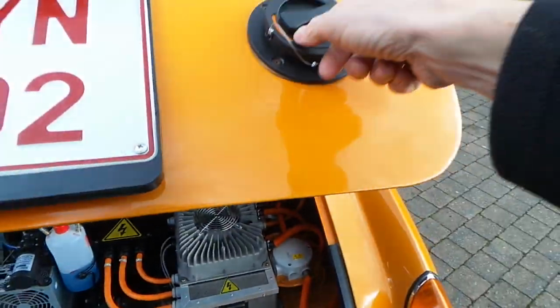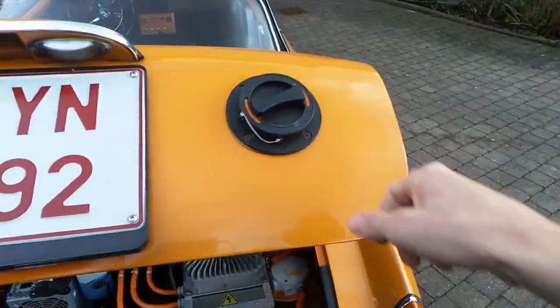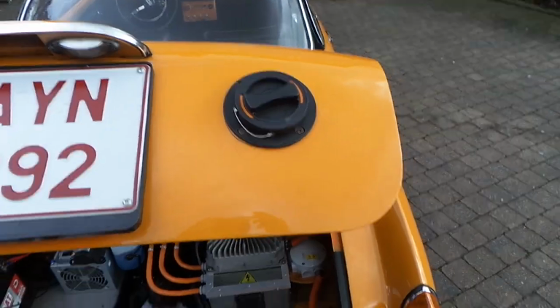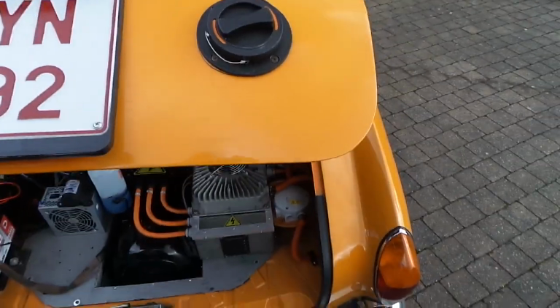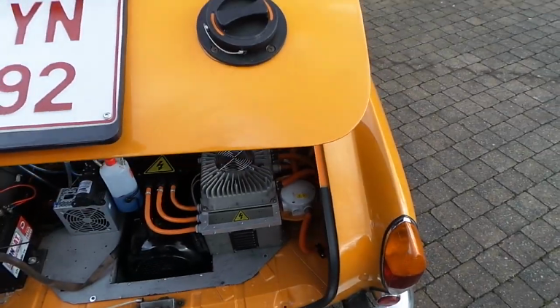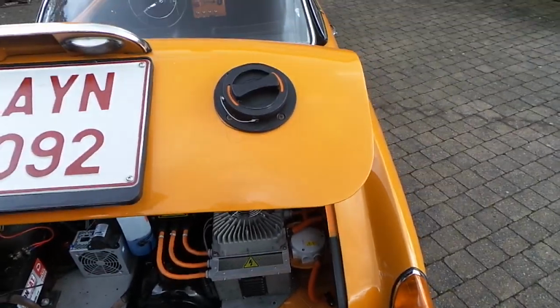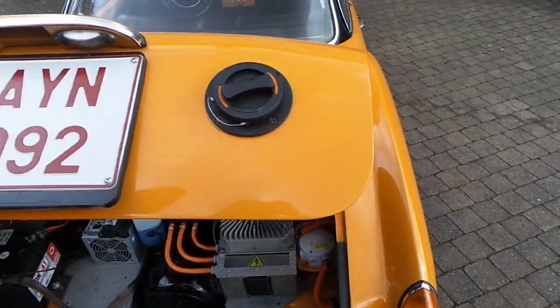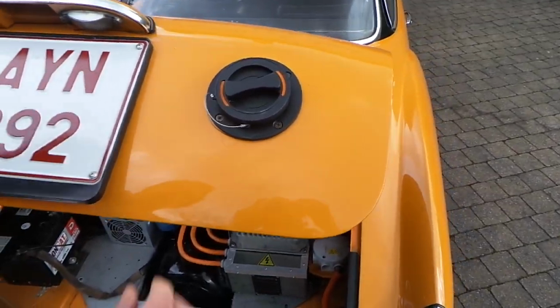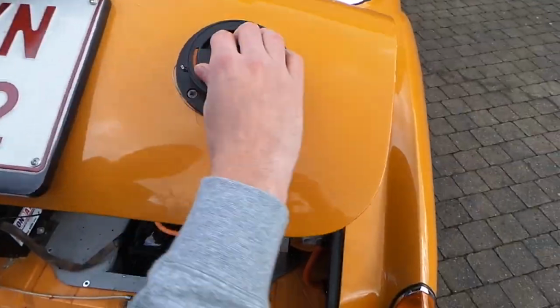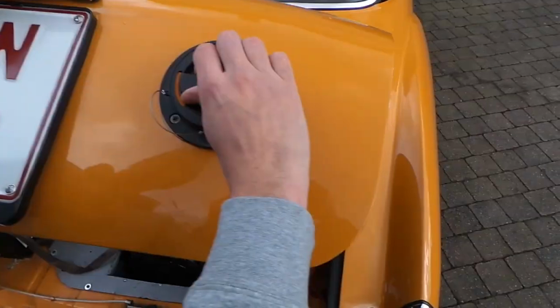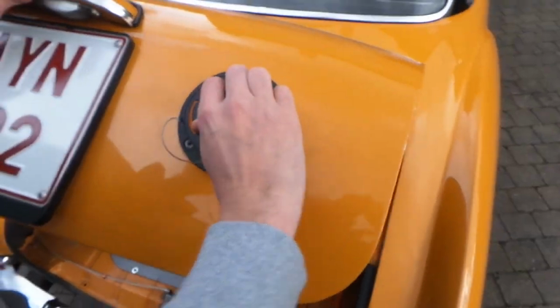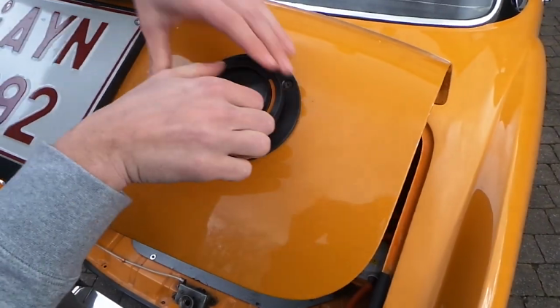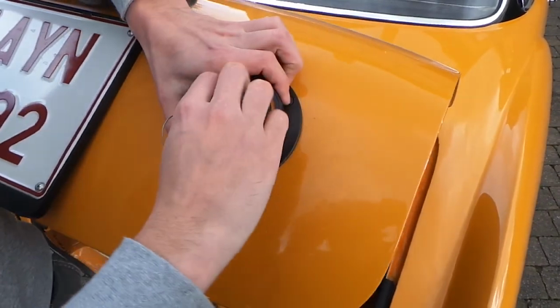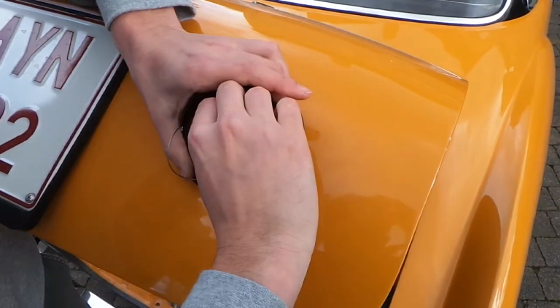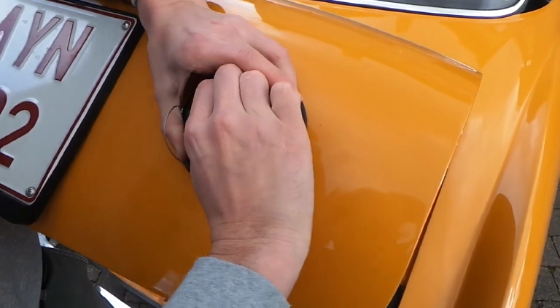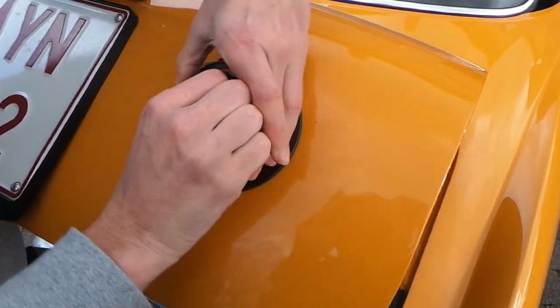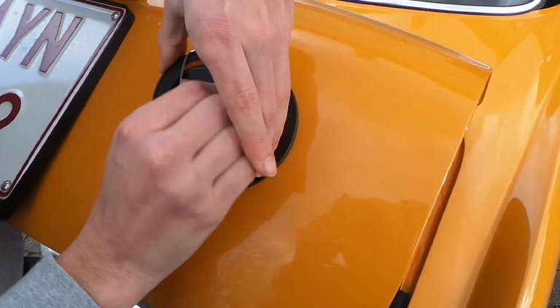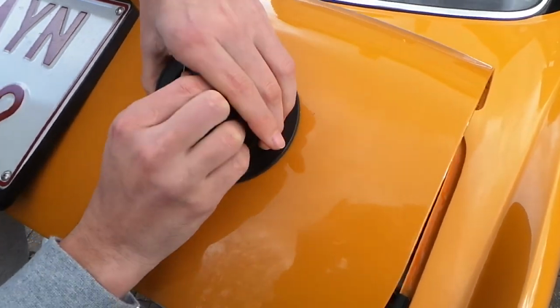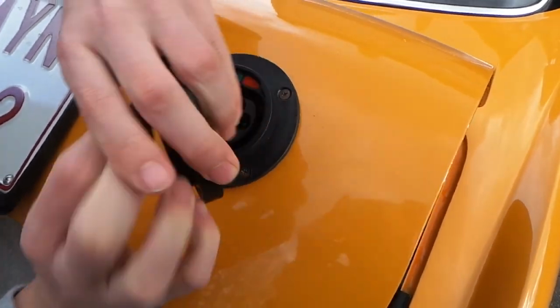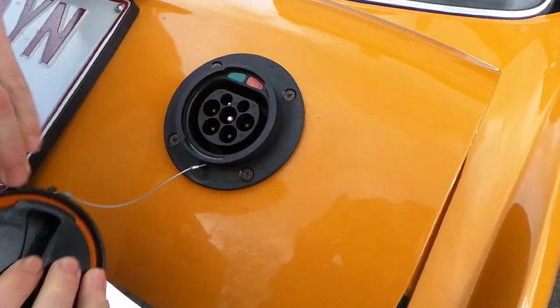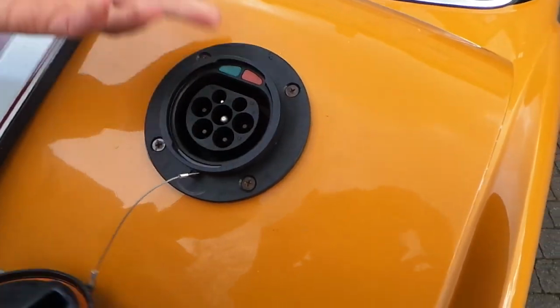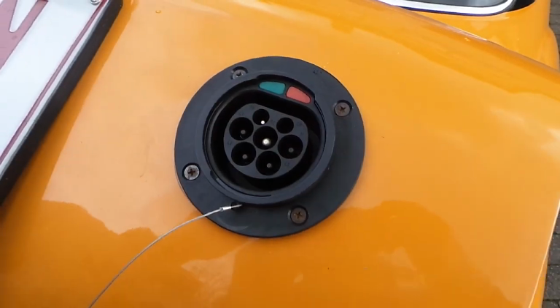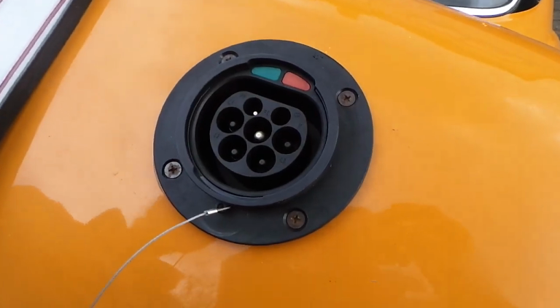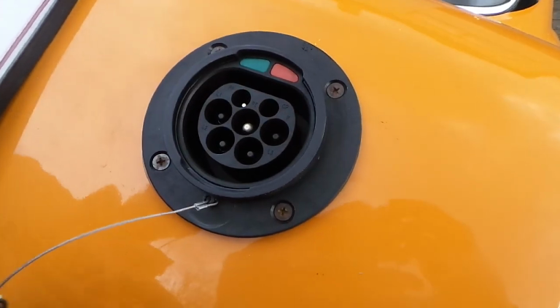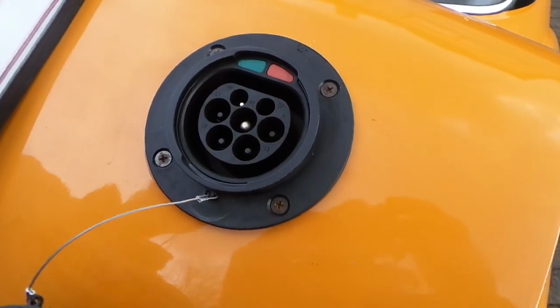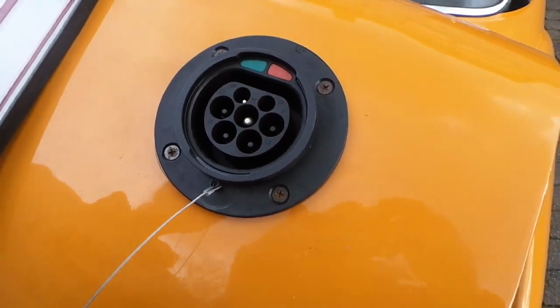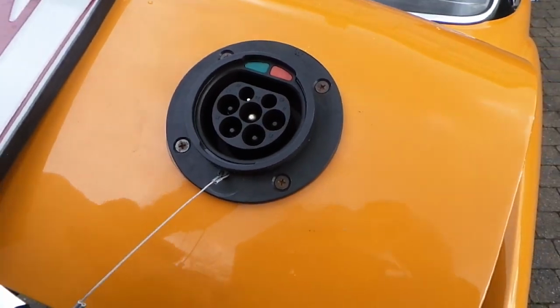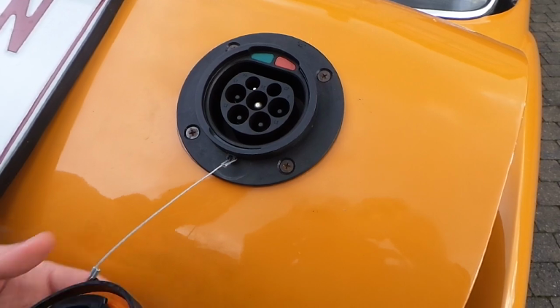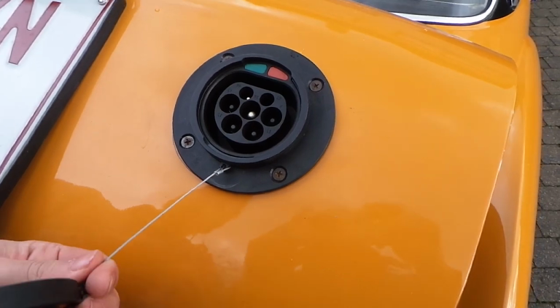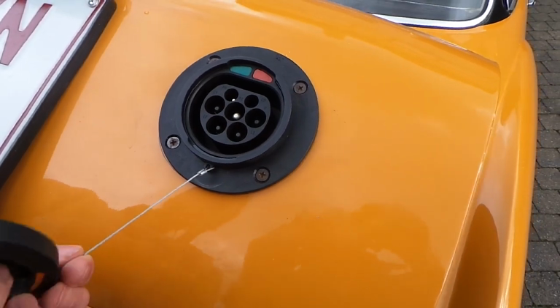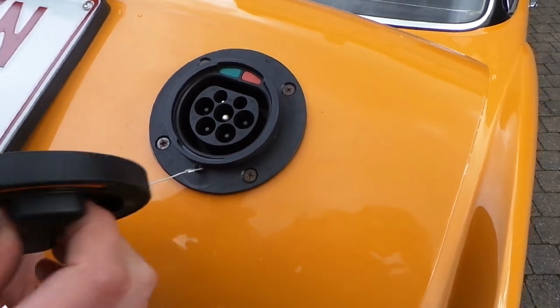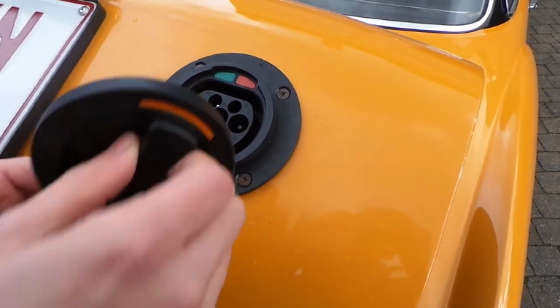We also have the socket and this is used to charge the car. Let's open it up — it's just a simple basic socket that's used in a lot of electric cars nowadays.